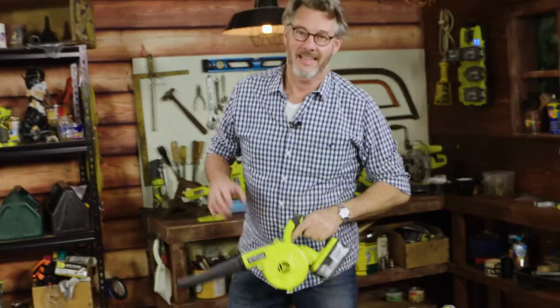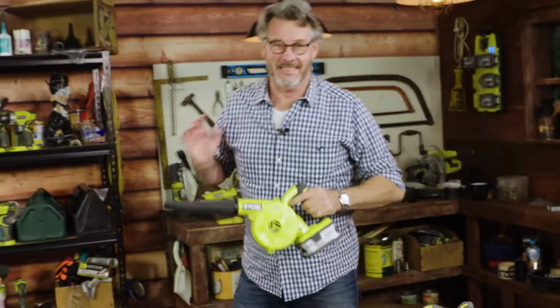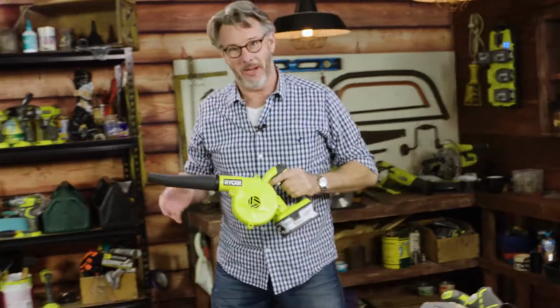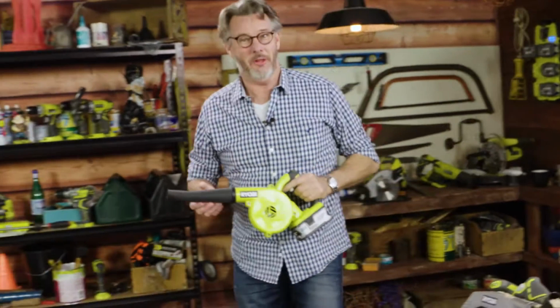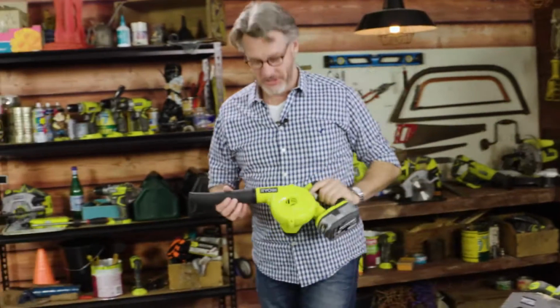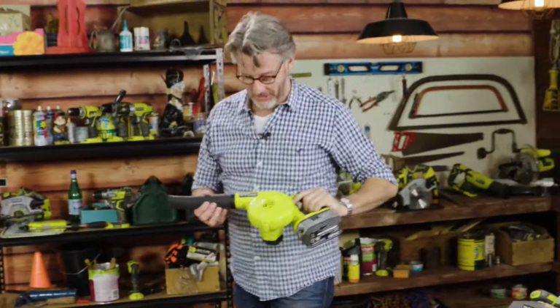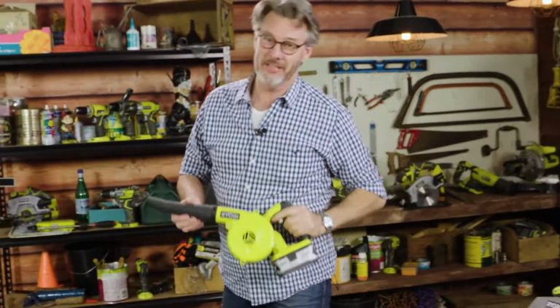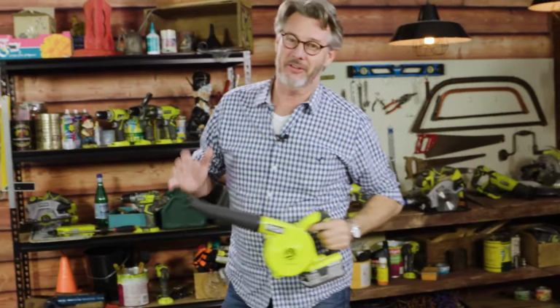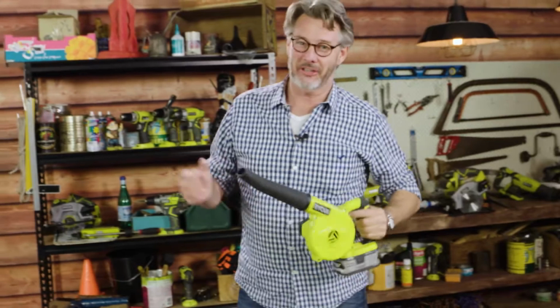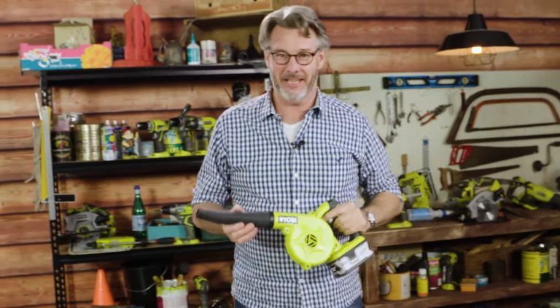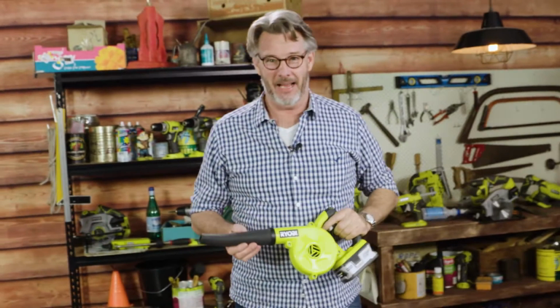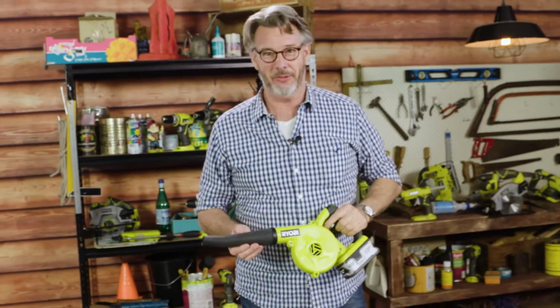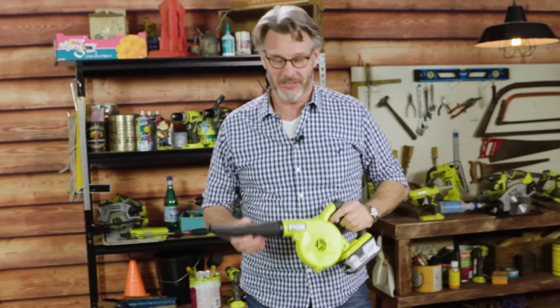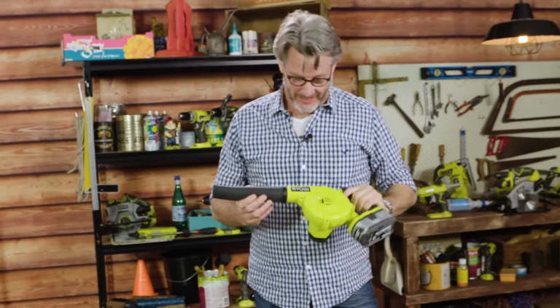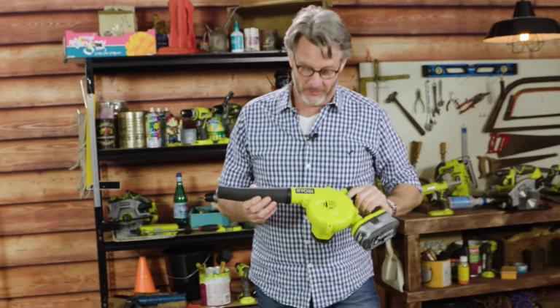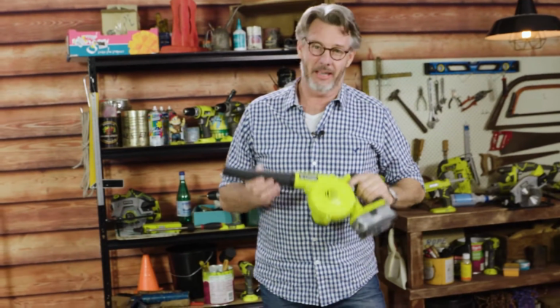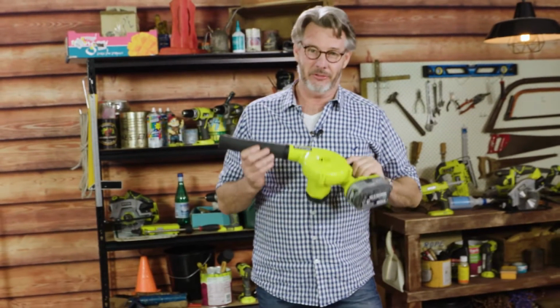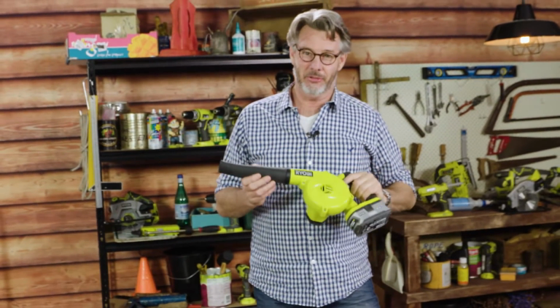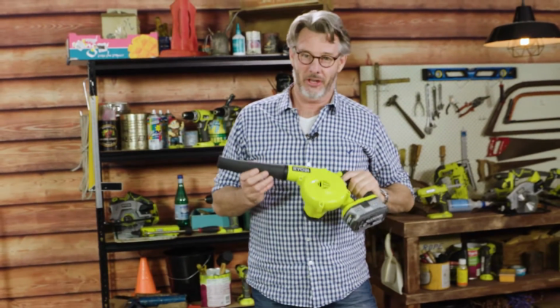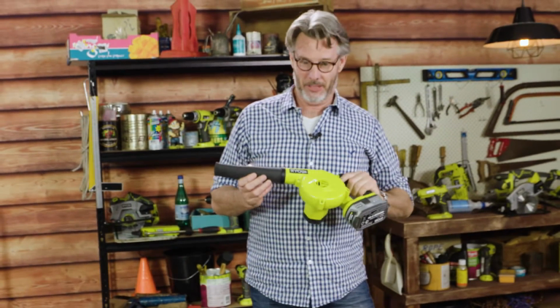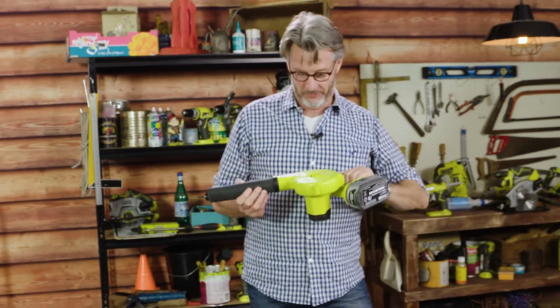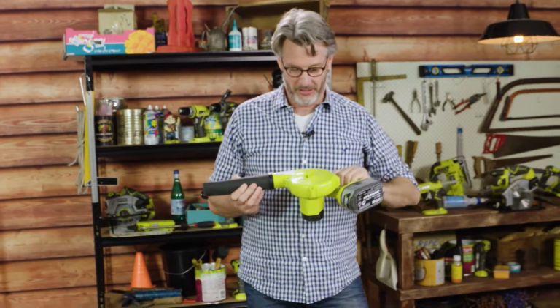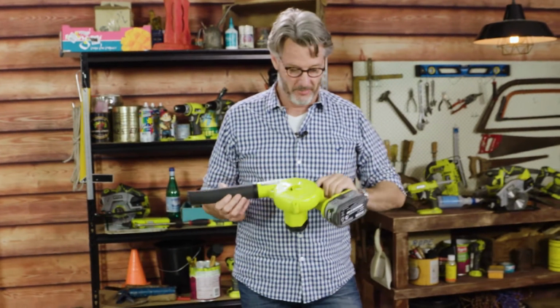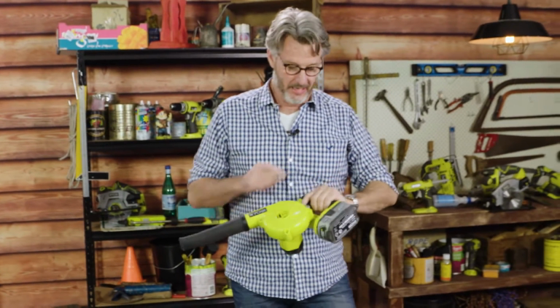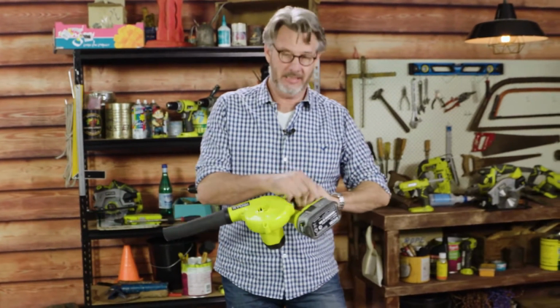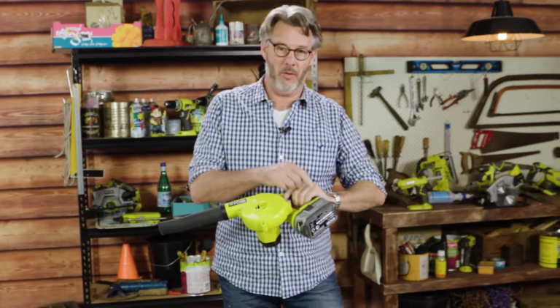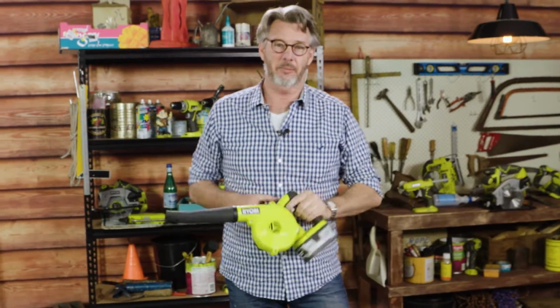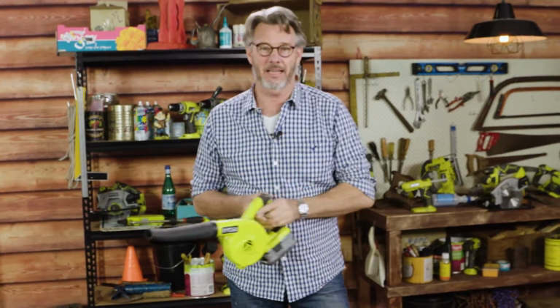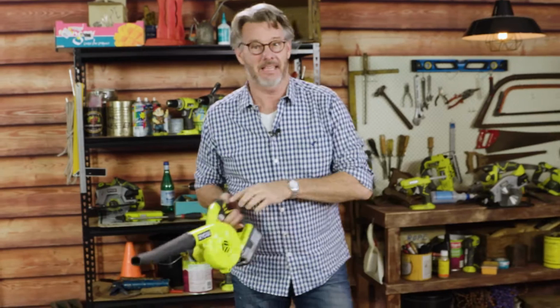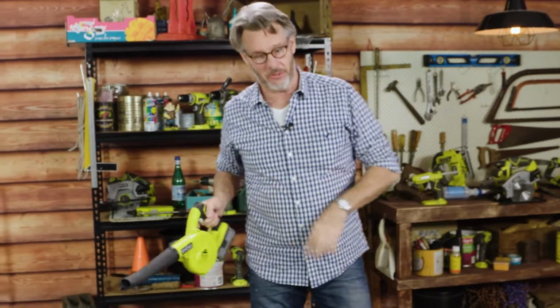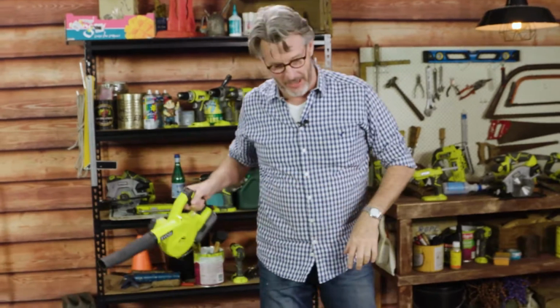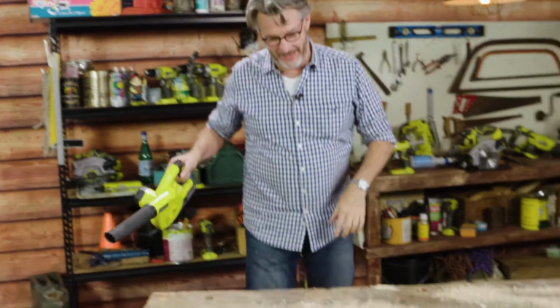It doesn't matter what the job is, you've got to clean up afterwards. That's why I love the Tool Shop blower from Ryobi. It's a one plus and a little cracker.